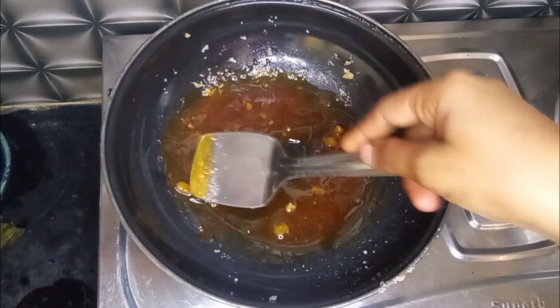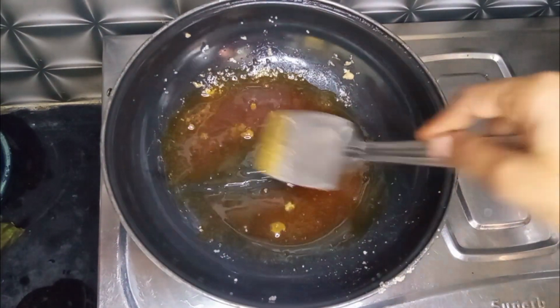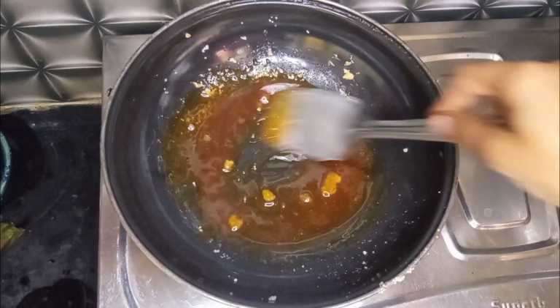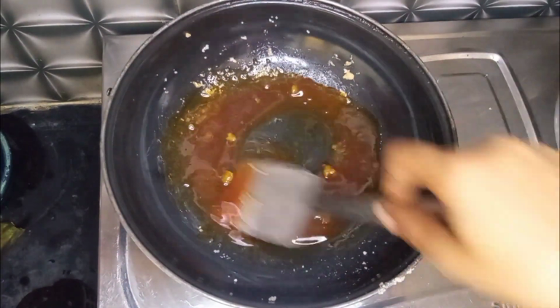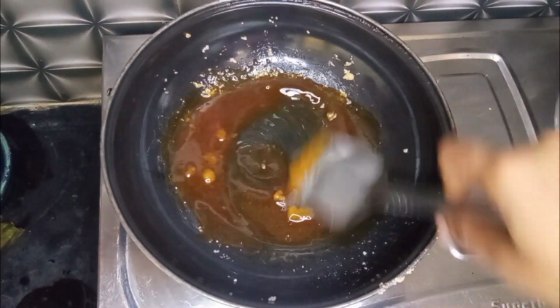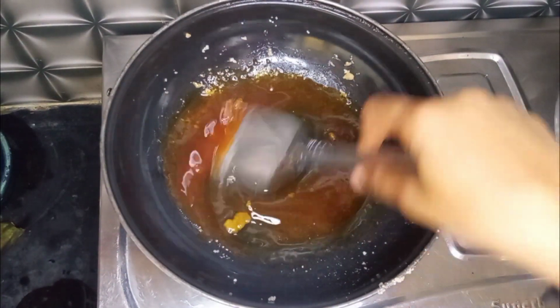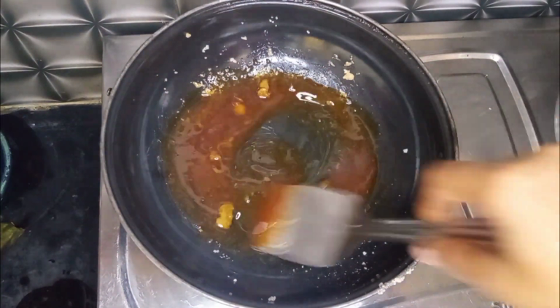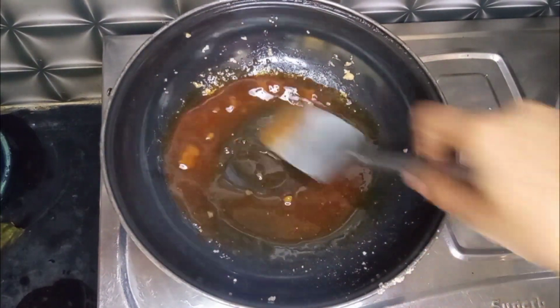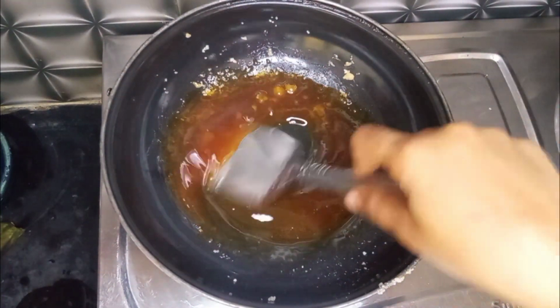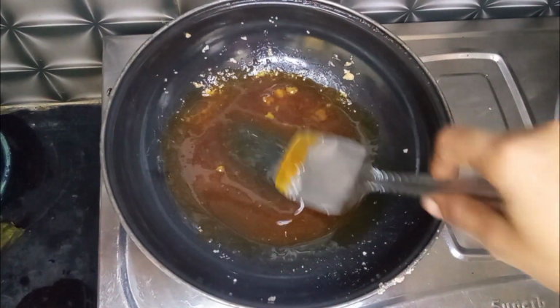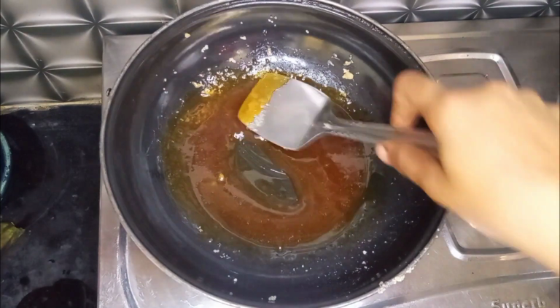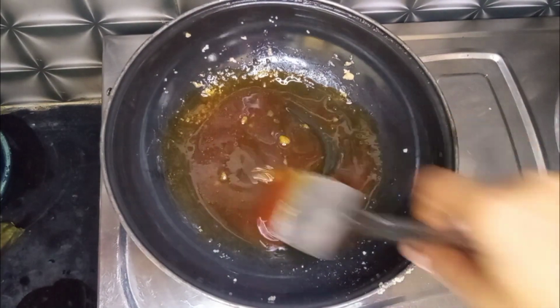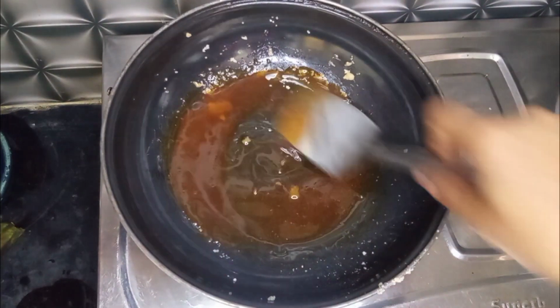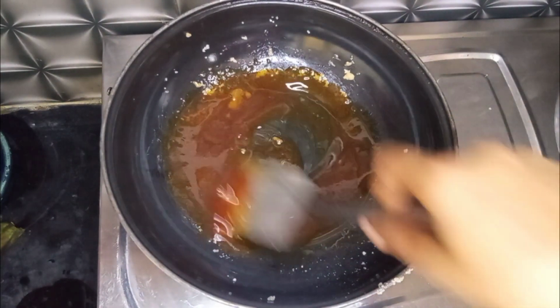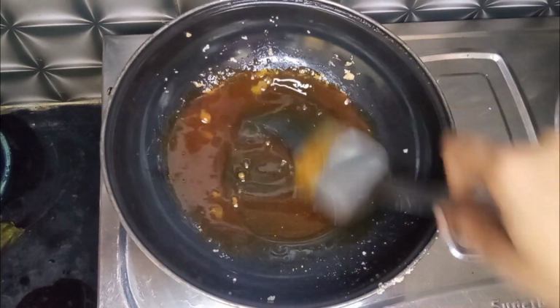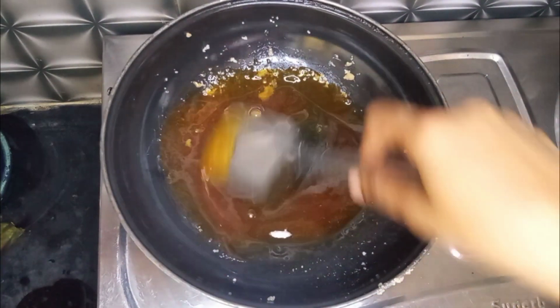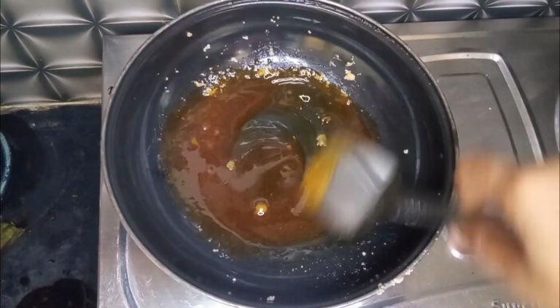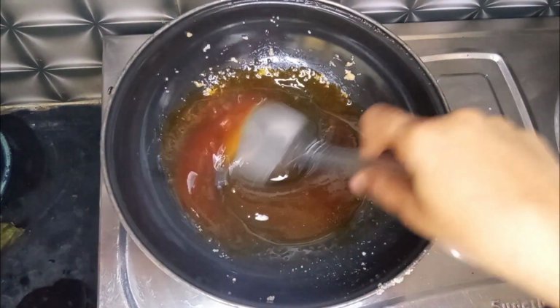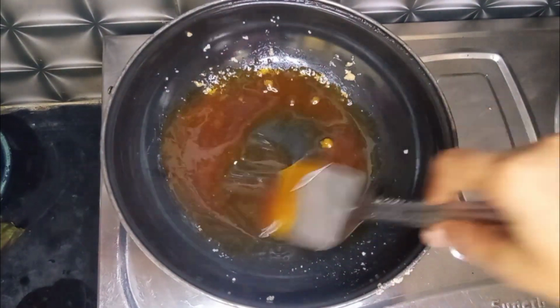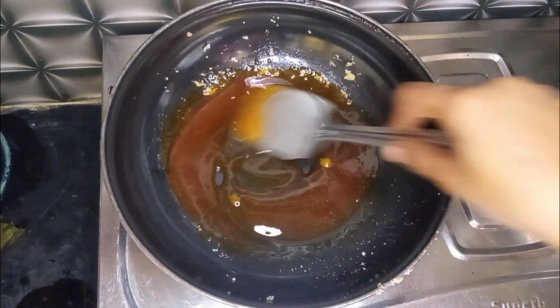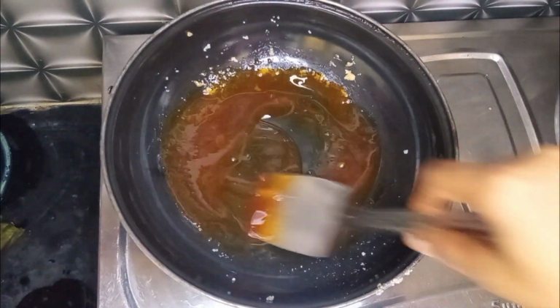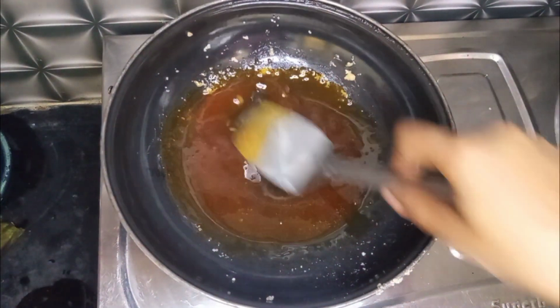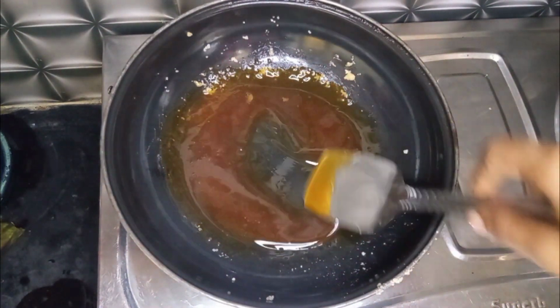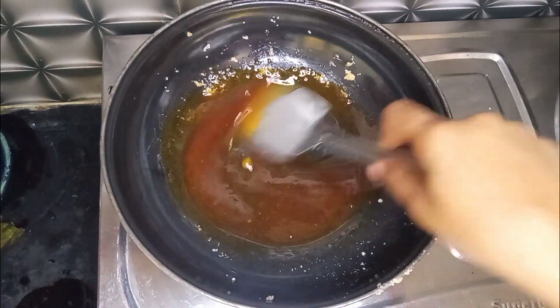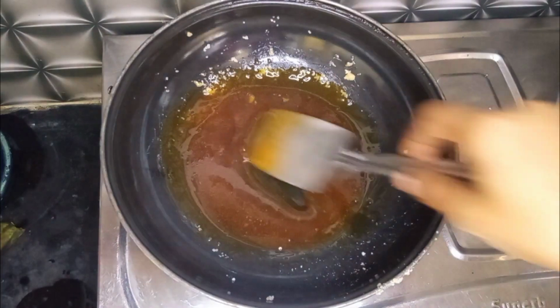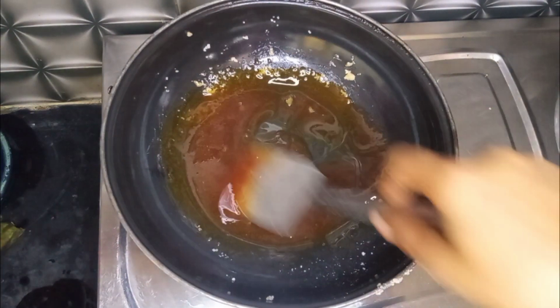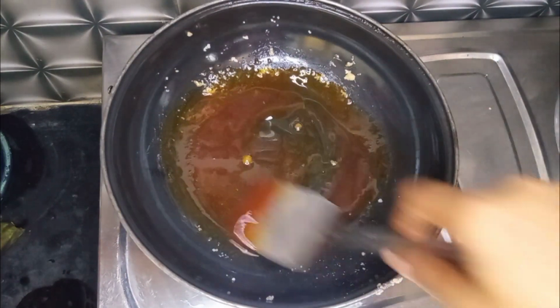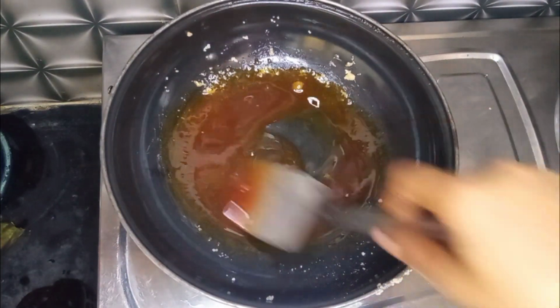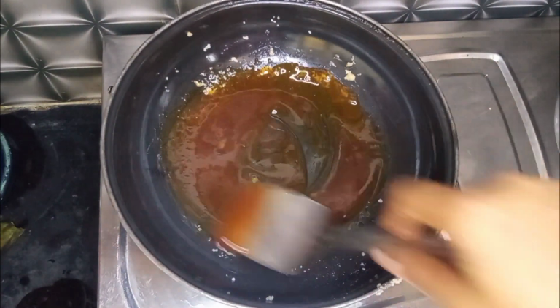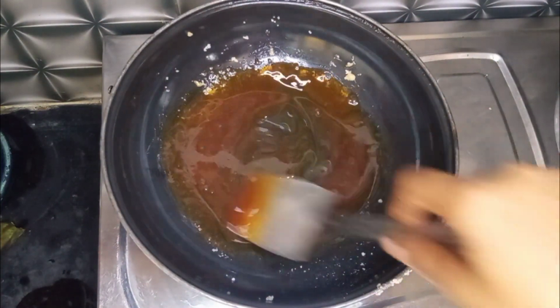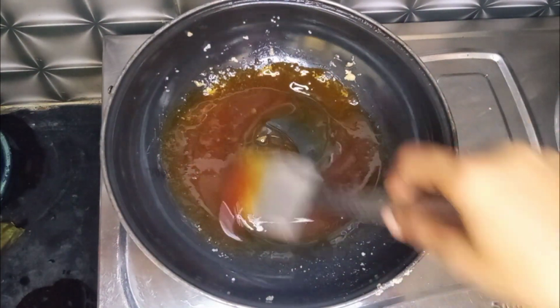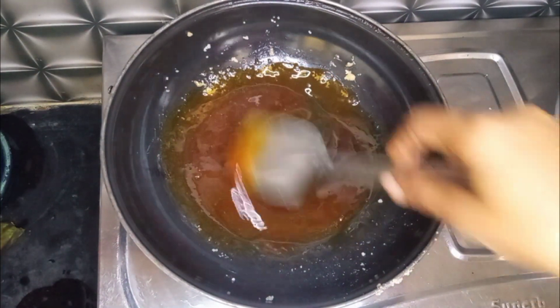Now let's press this. We will mix it in a good way. Let's see if we are going to put the syrup in the same way.